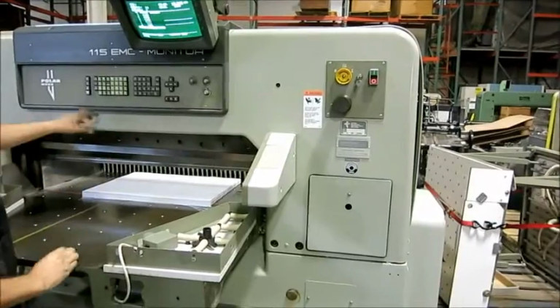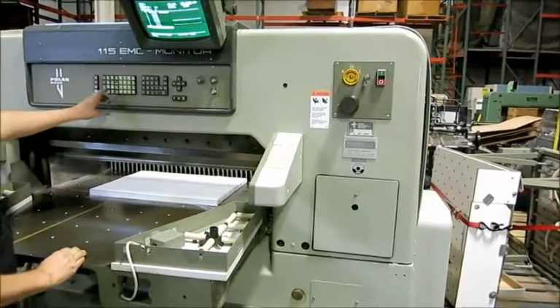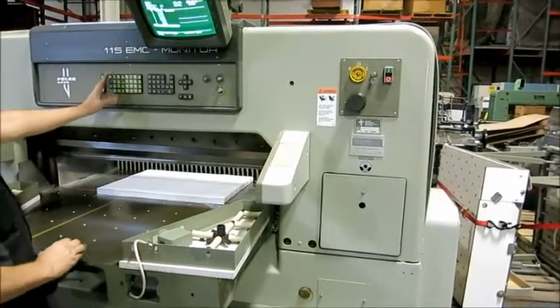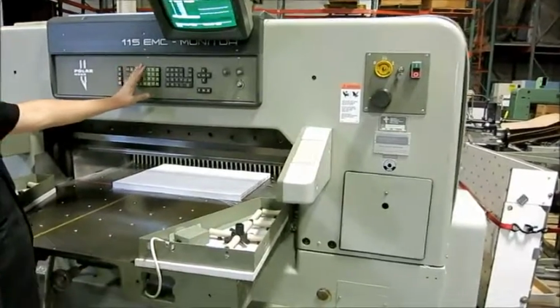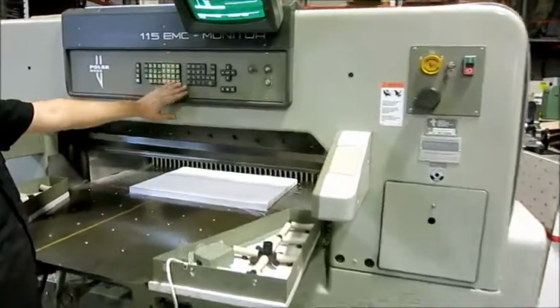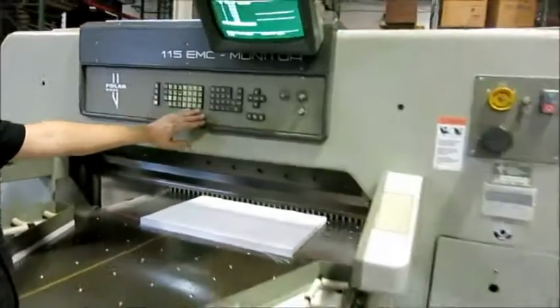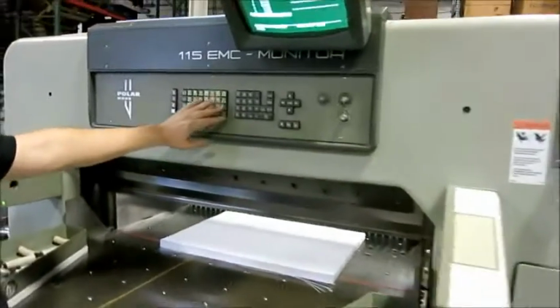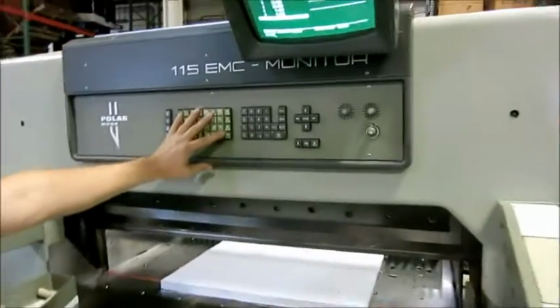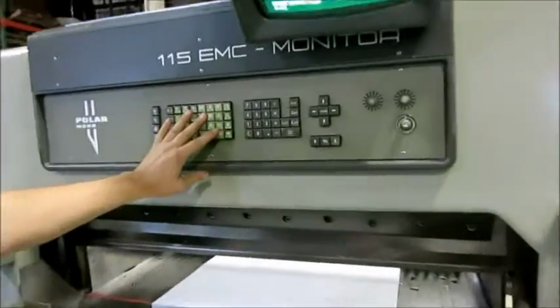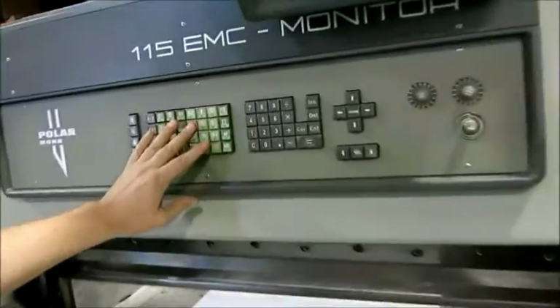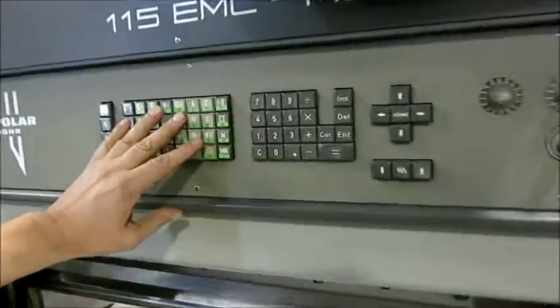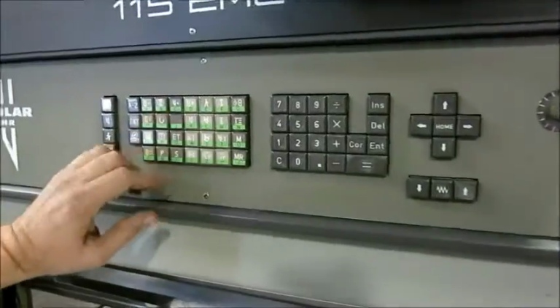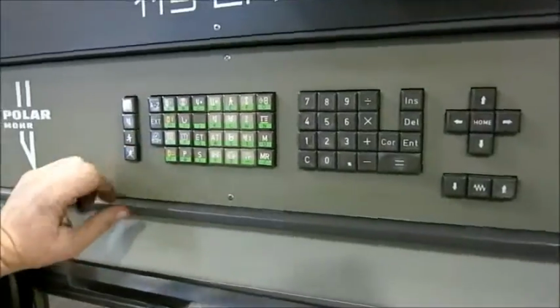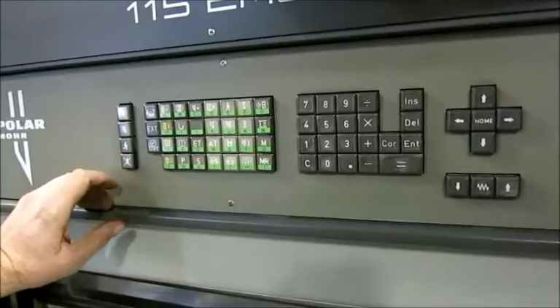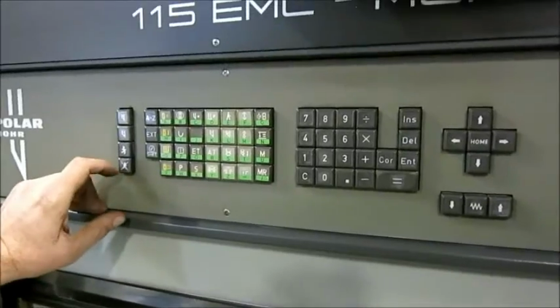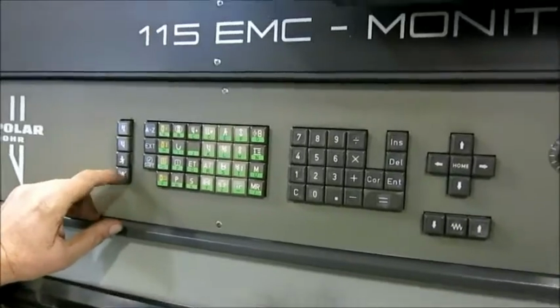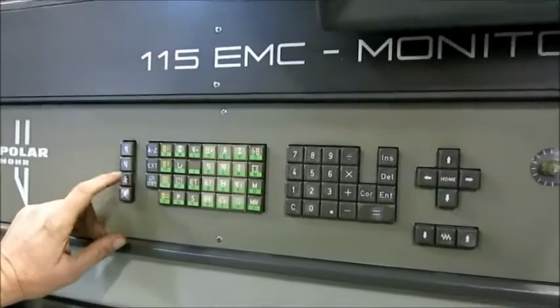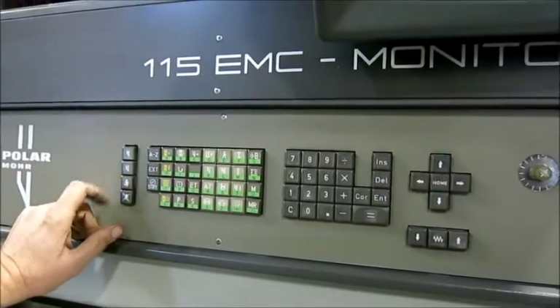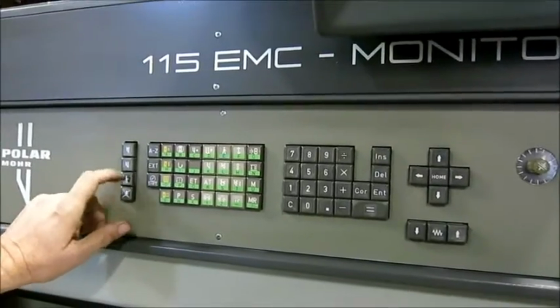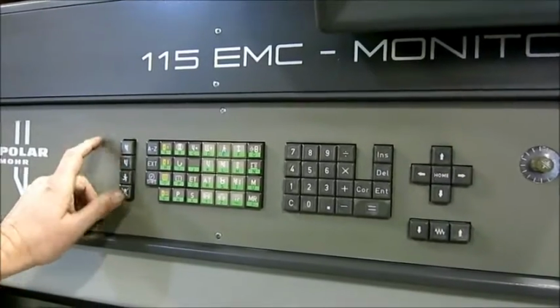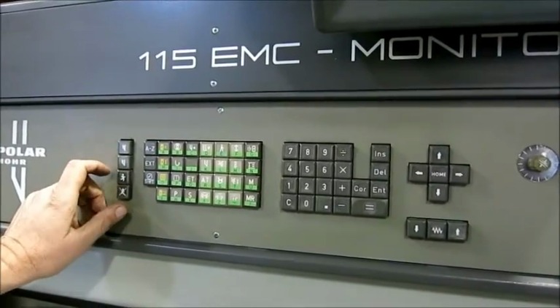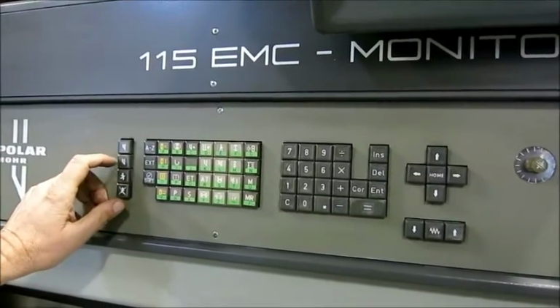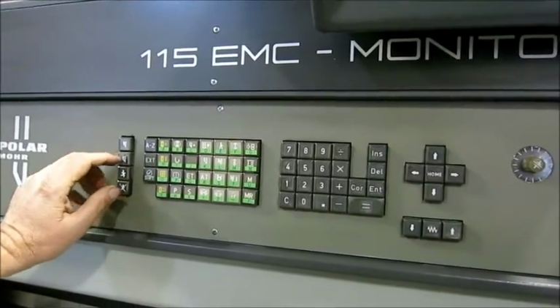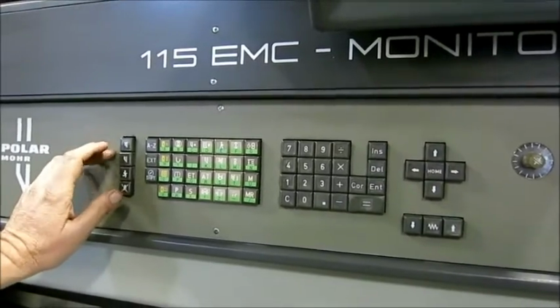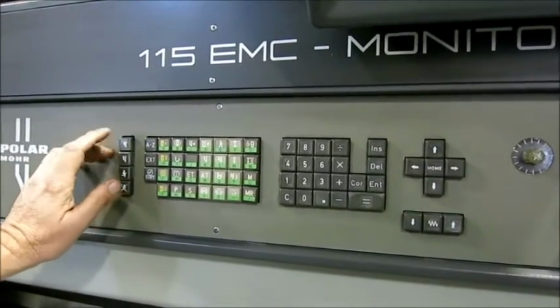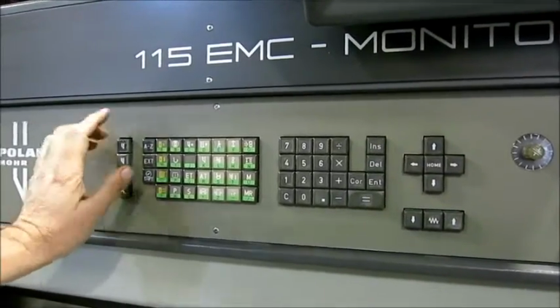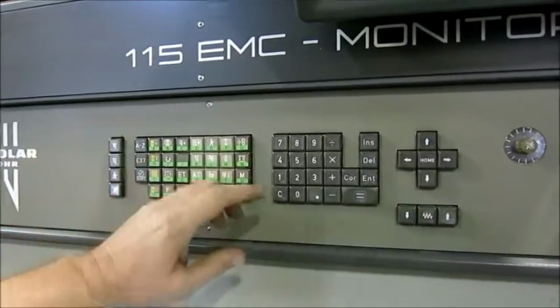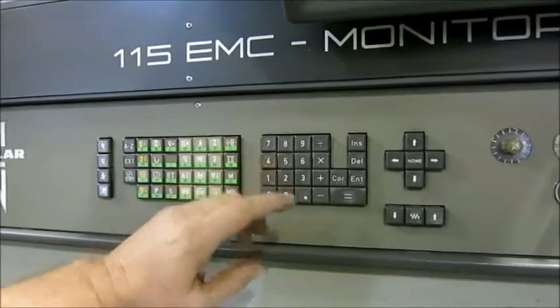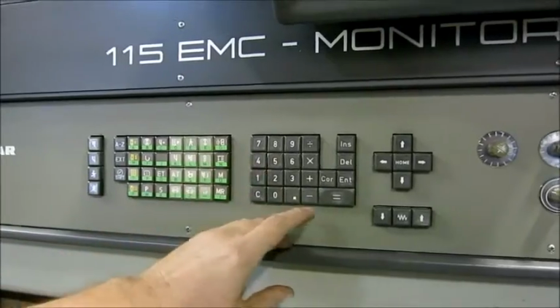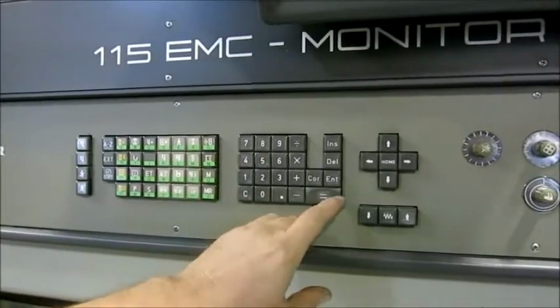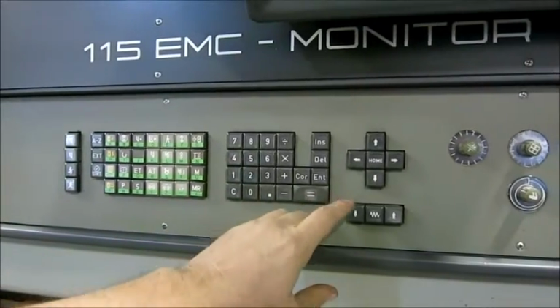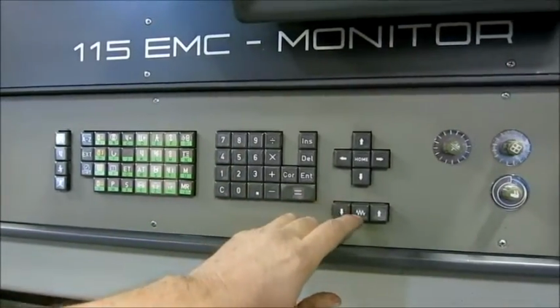These are all your programming keys for all your different options when you're setting up your programs. This is your manual/auto. I believe that's no-knife and that's knife, if you want to cycle the machine to cut or not cut.